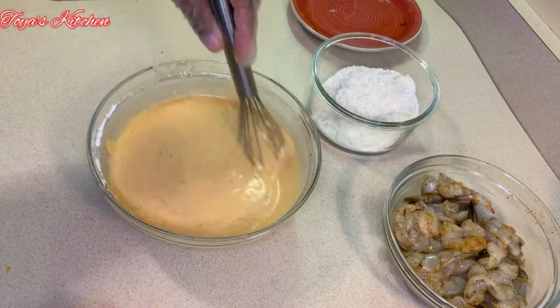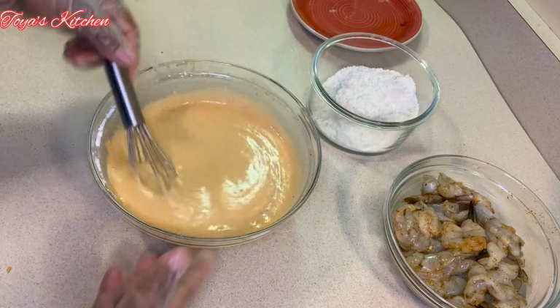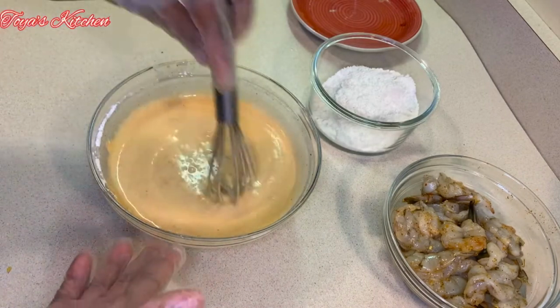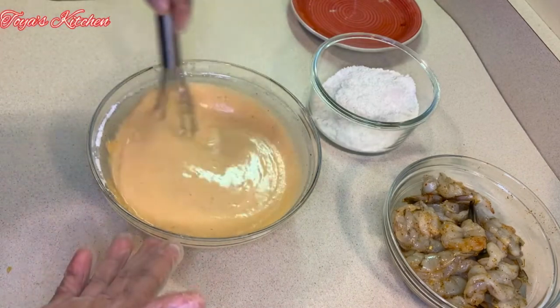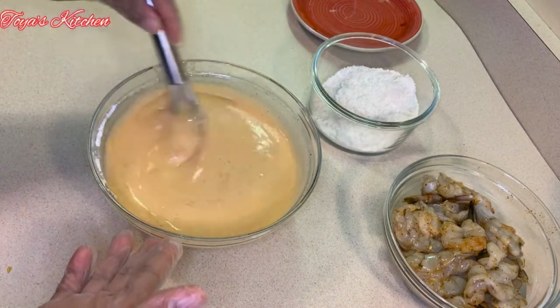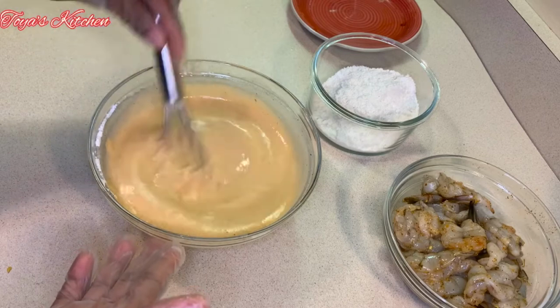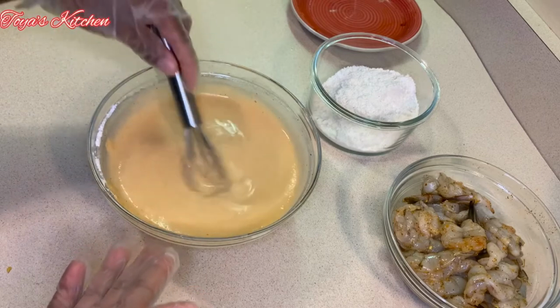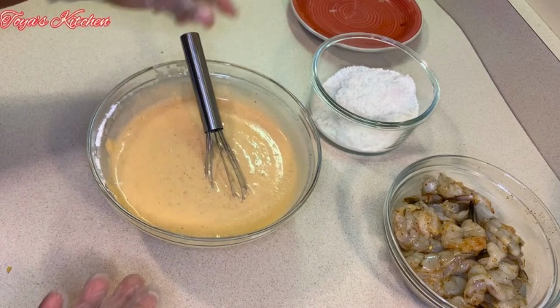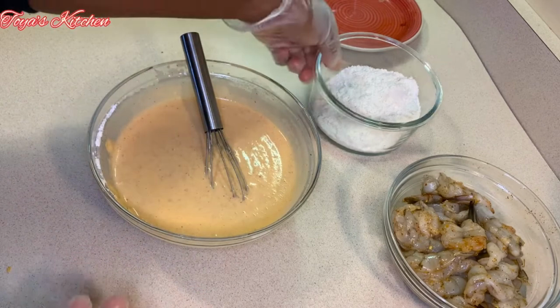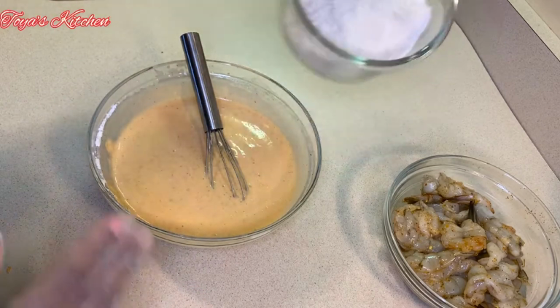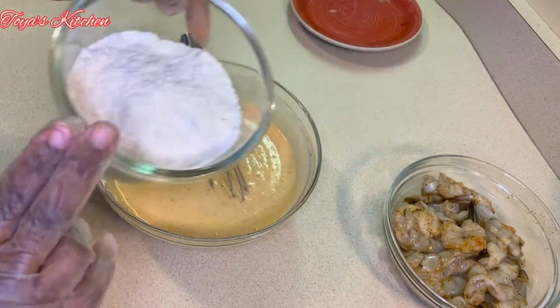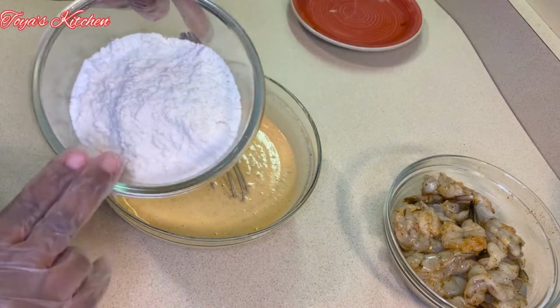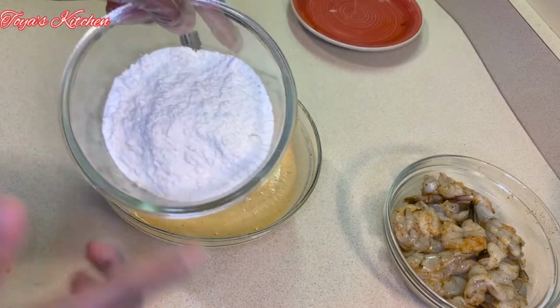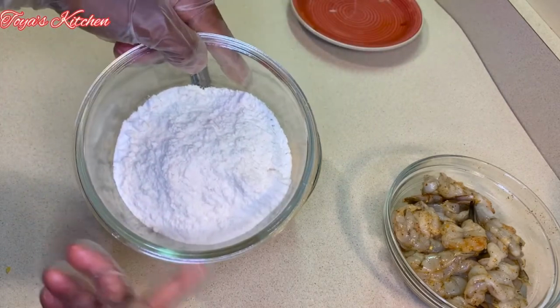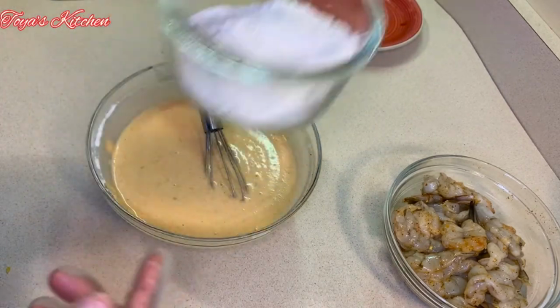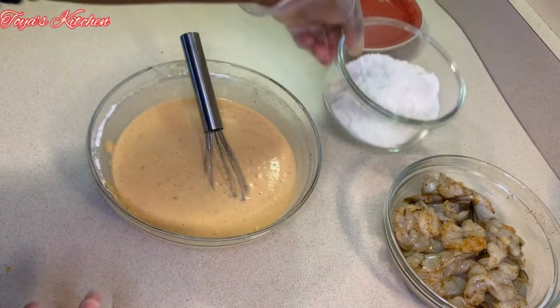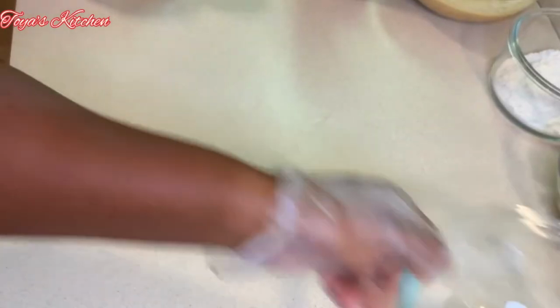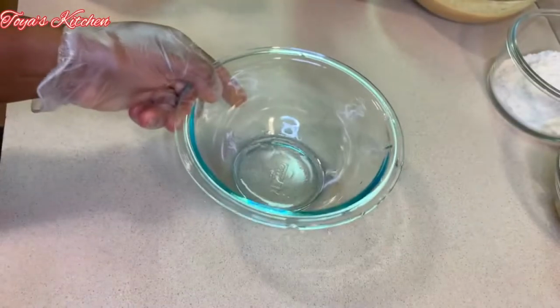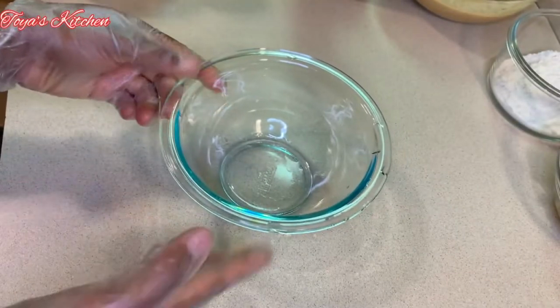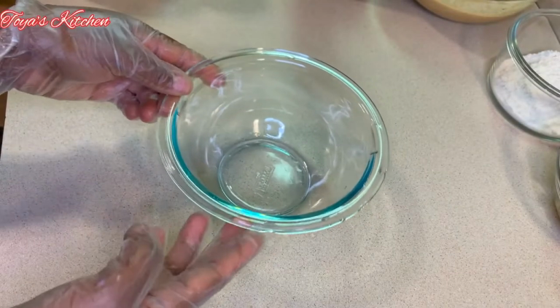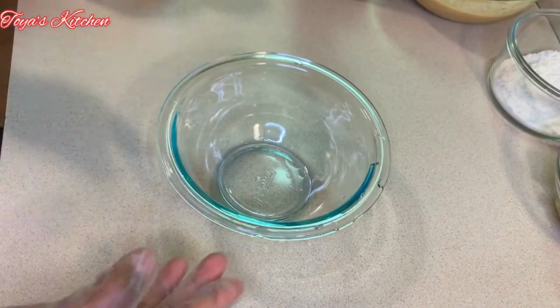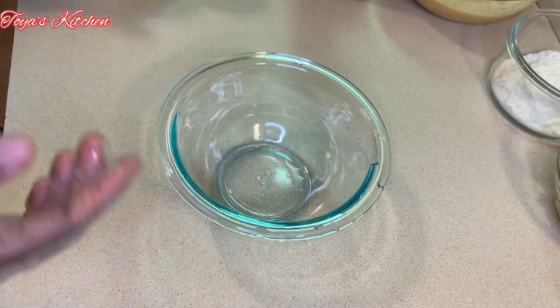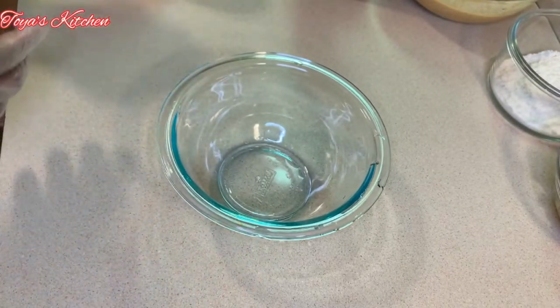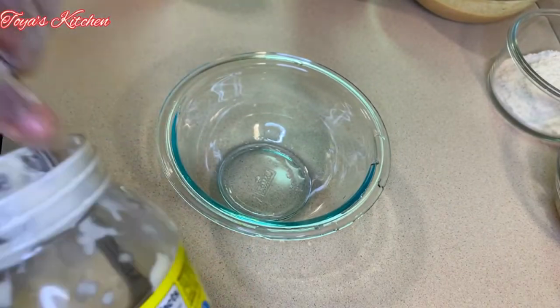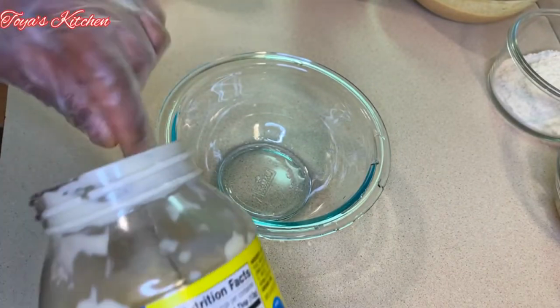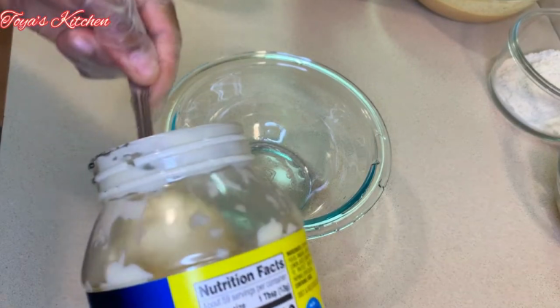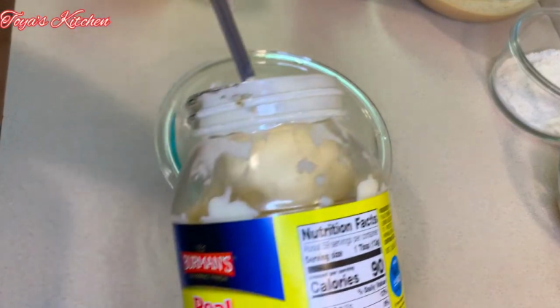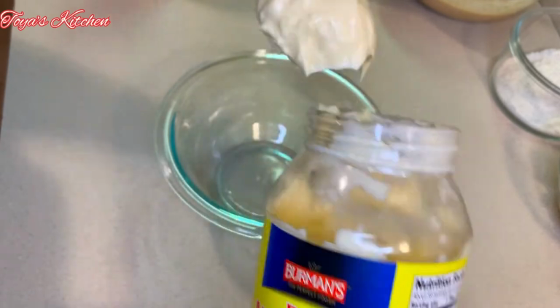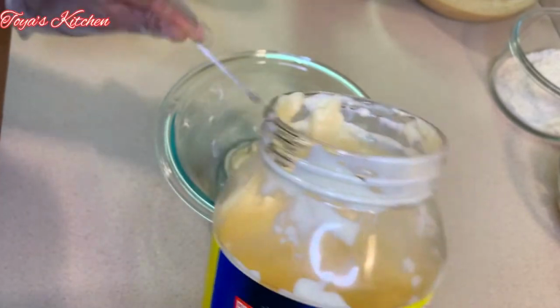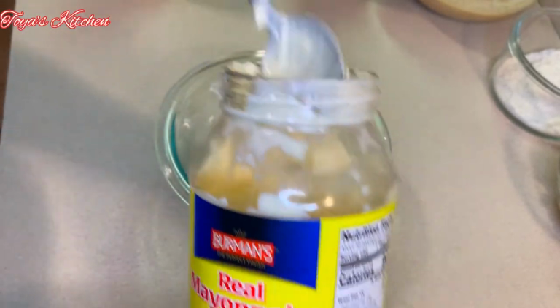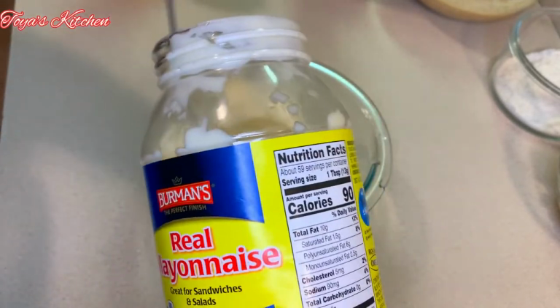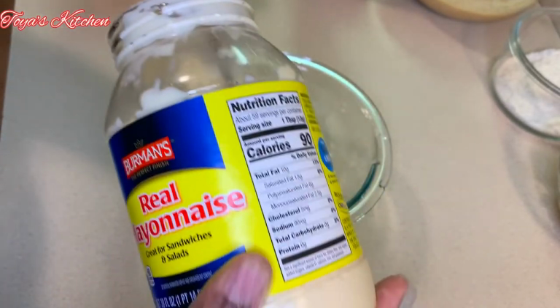This is the consistency I want. I also forgot to mention we'll be needing some all-purpose flour. Now we're going to work on our dipping sauce — to my bowl I'm going to add about three tablespoons of mayonnaise.